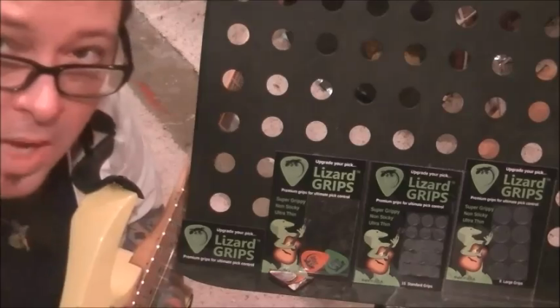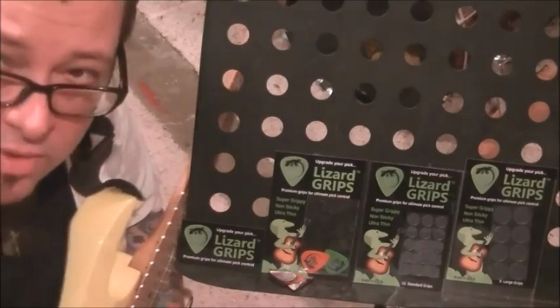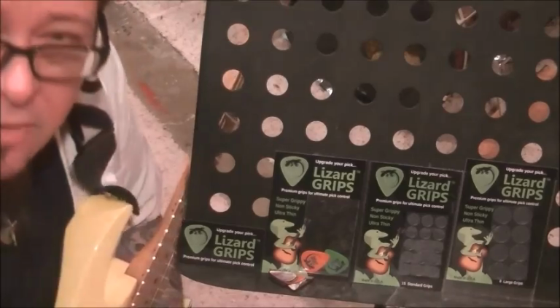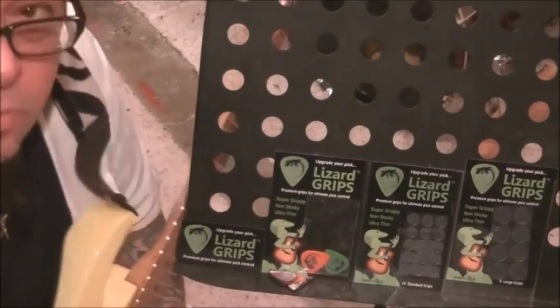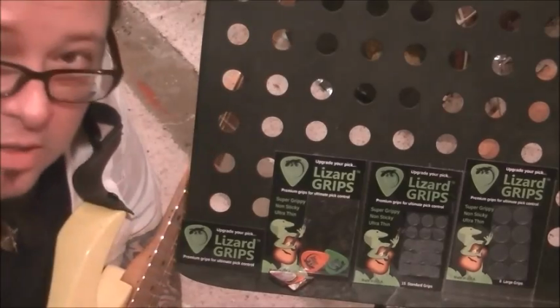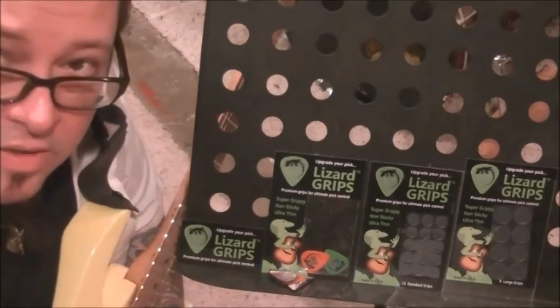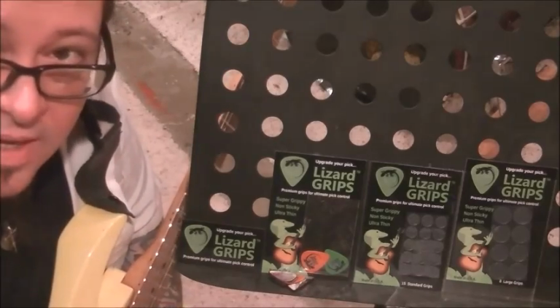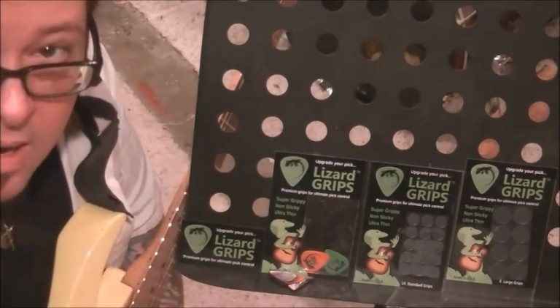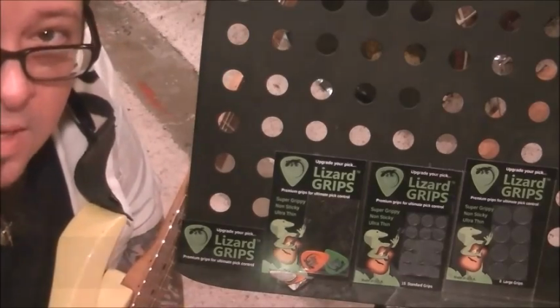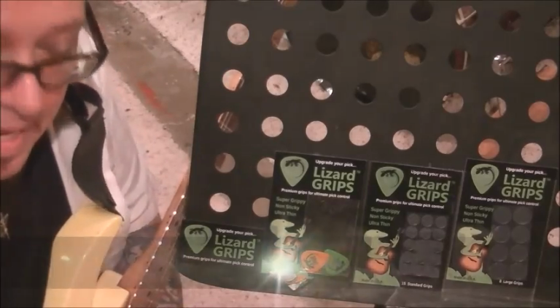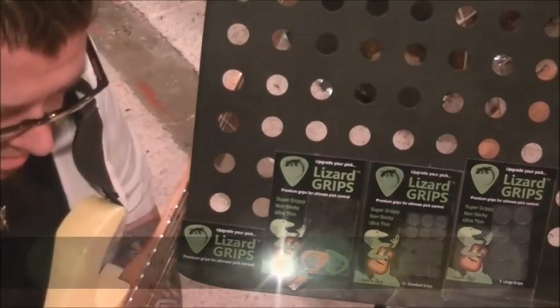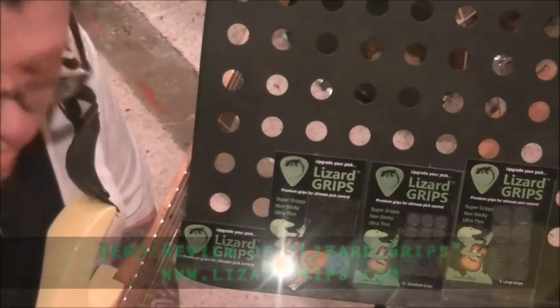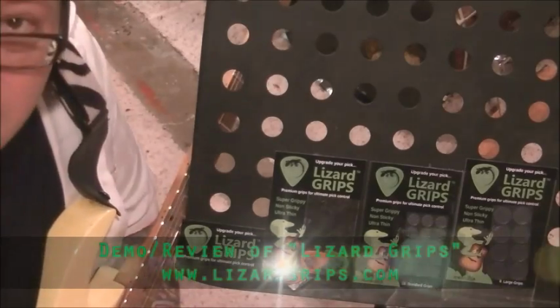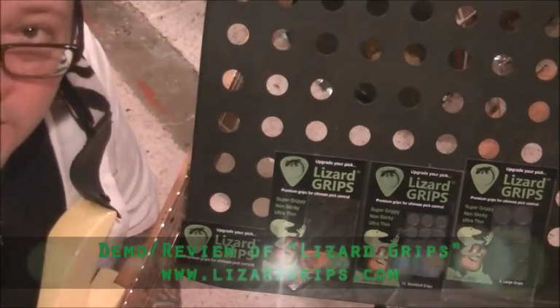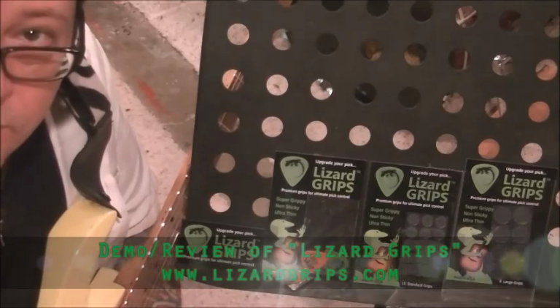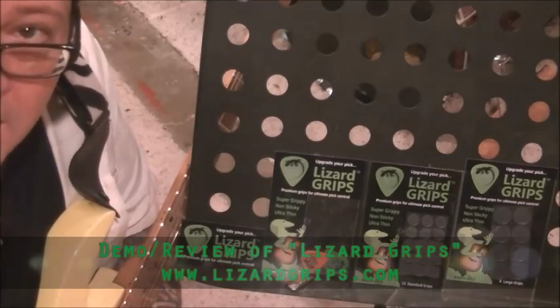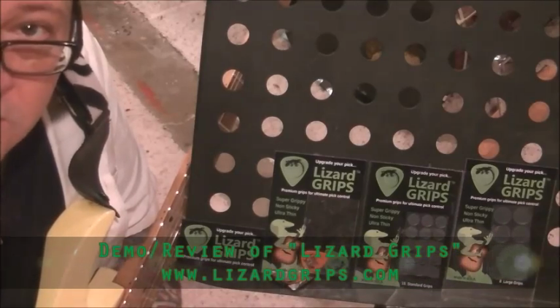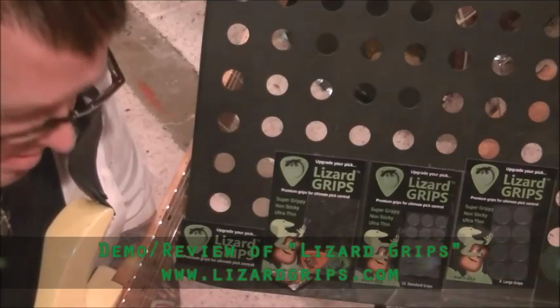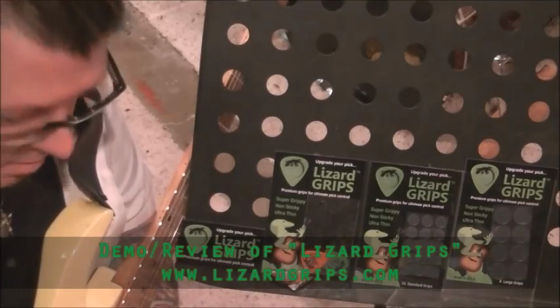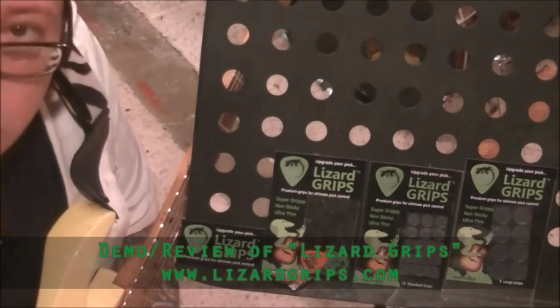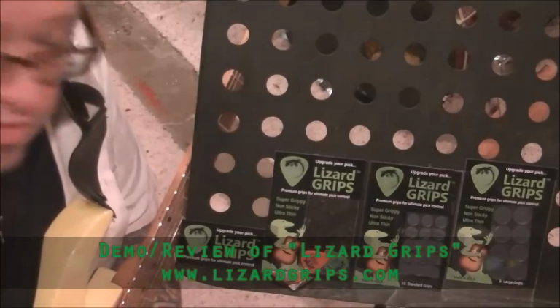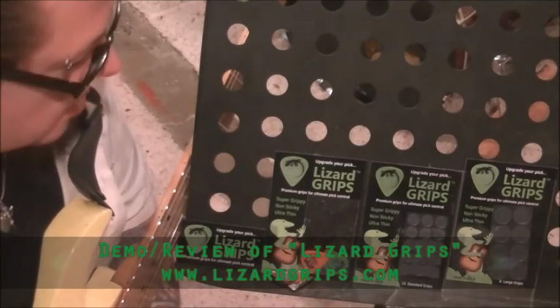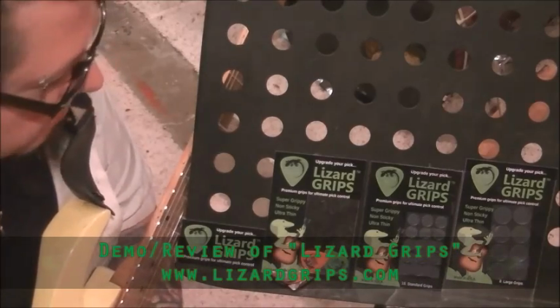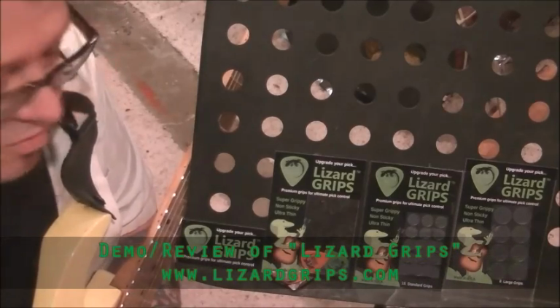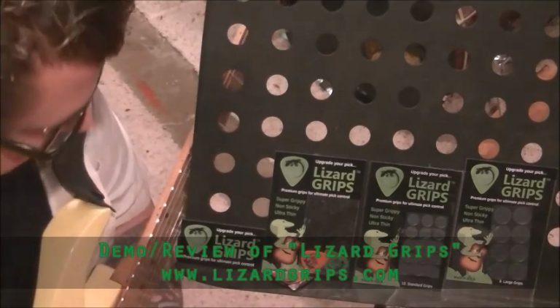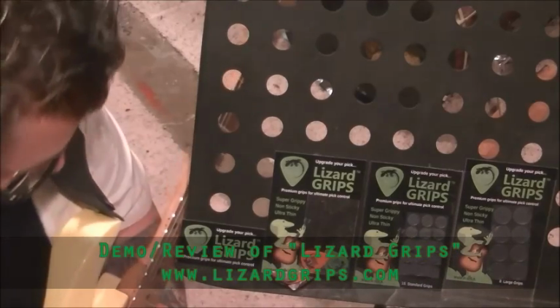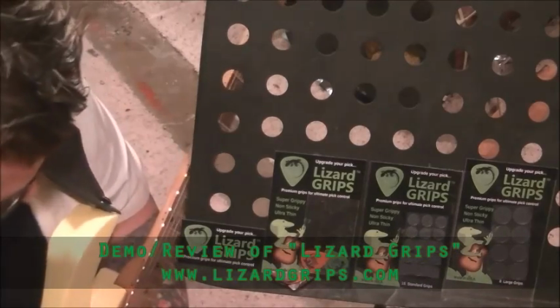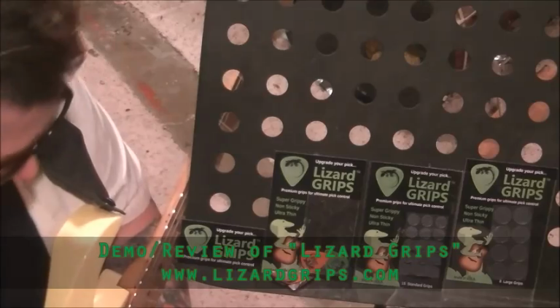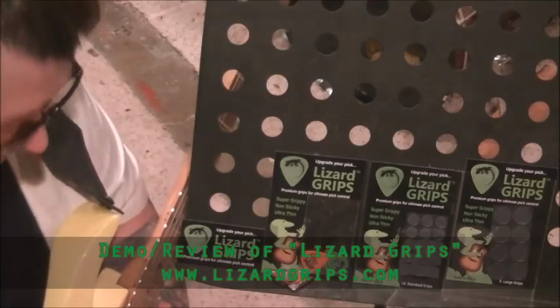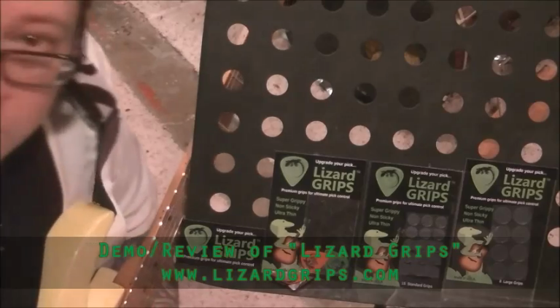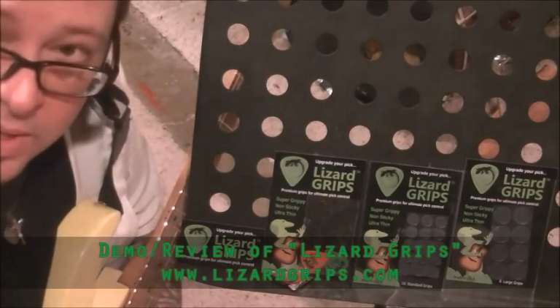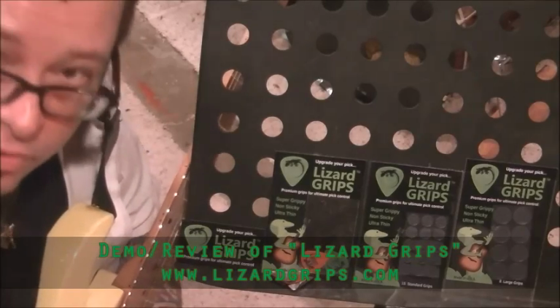Hey everybody, what's up? Mike Gross here, RockingGuitarLessons.com, and I'm doing a demo today — a review, so to speak — of Lizard Grips premium grips for ultimate pick control.